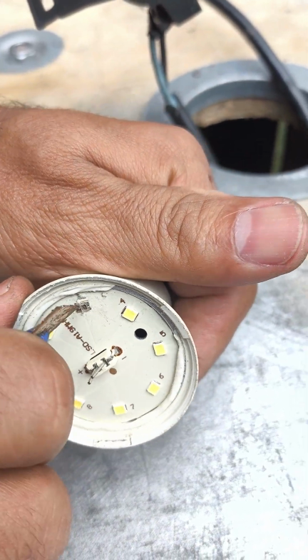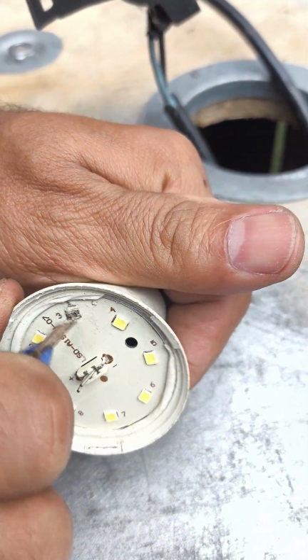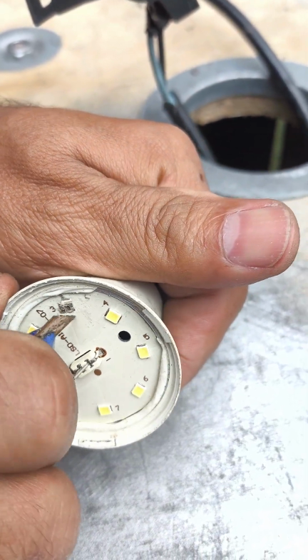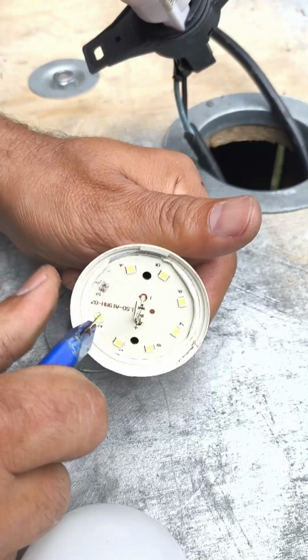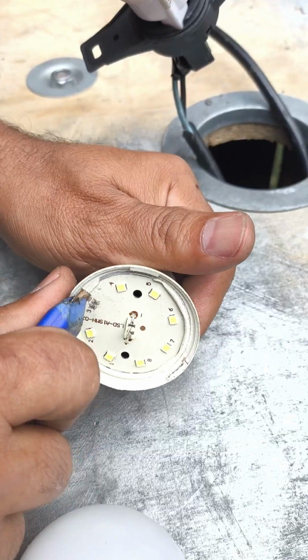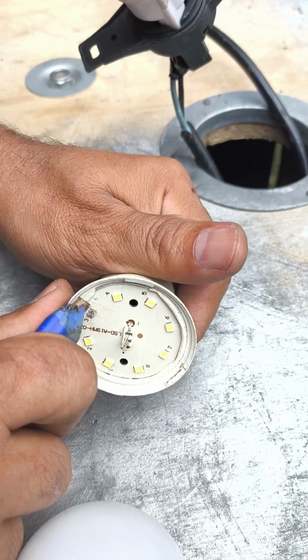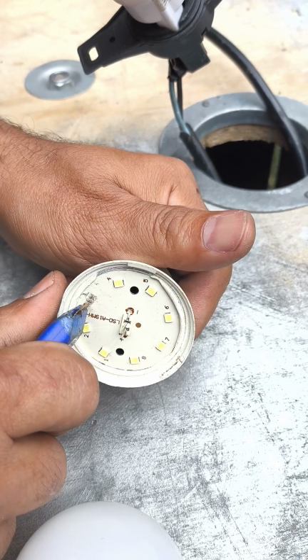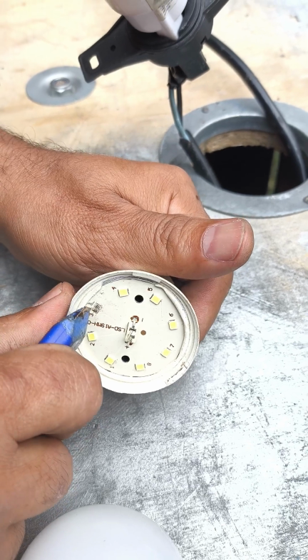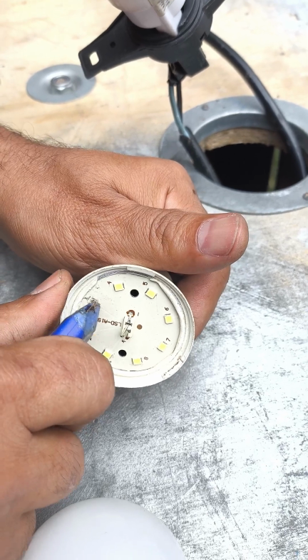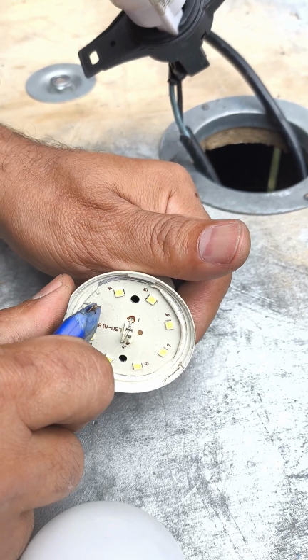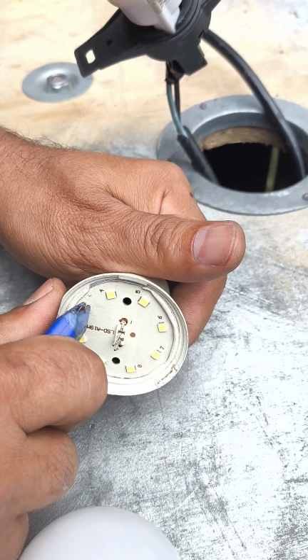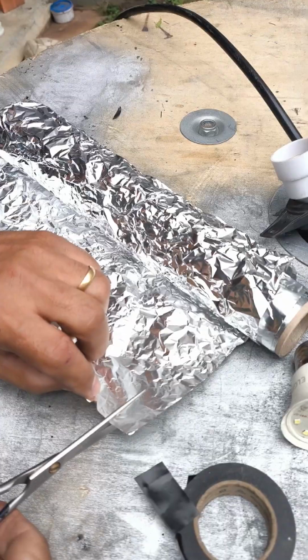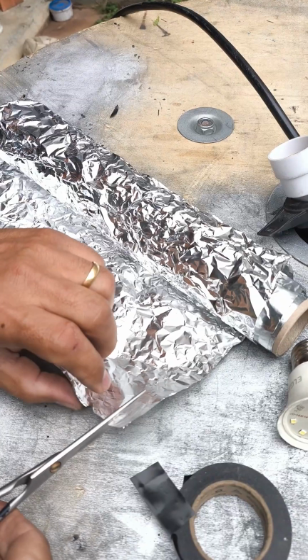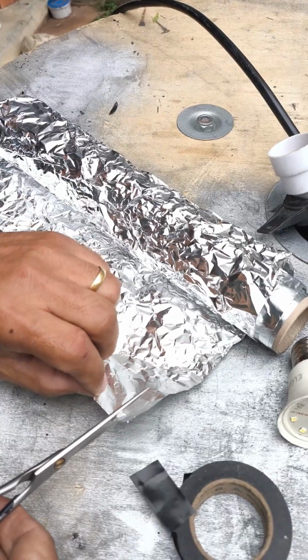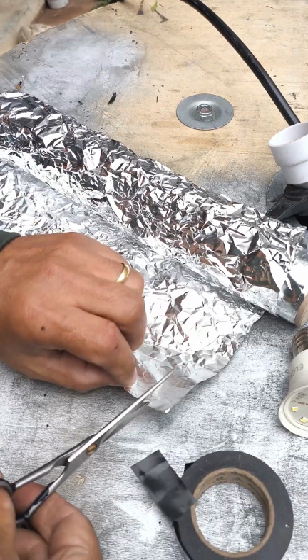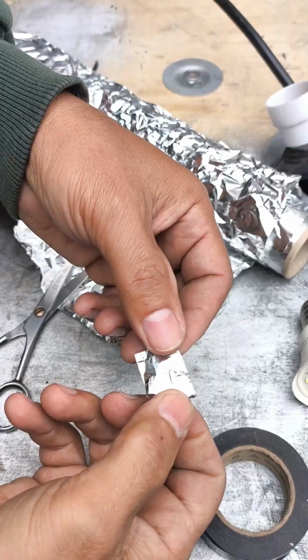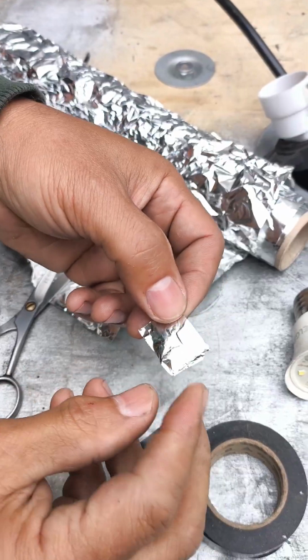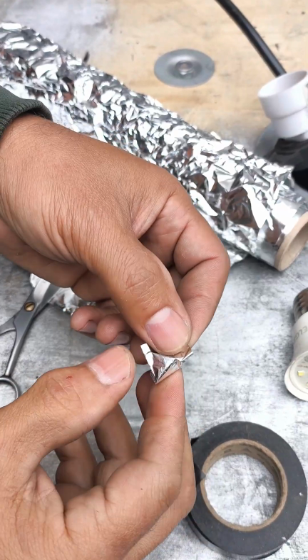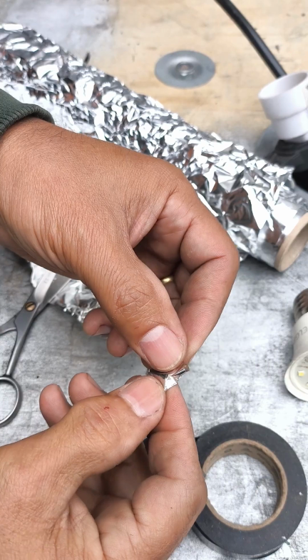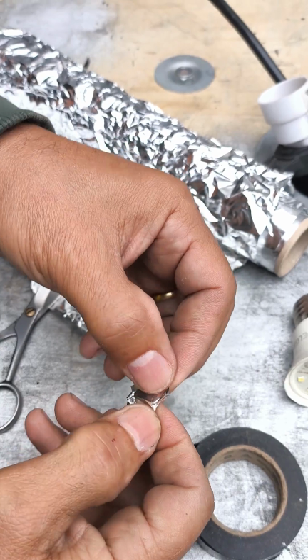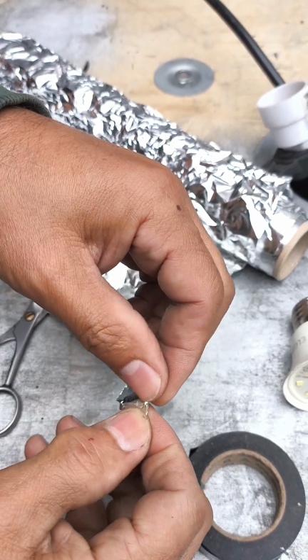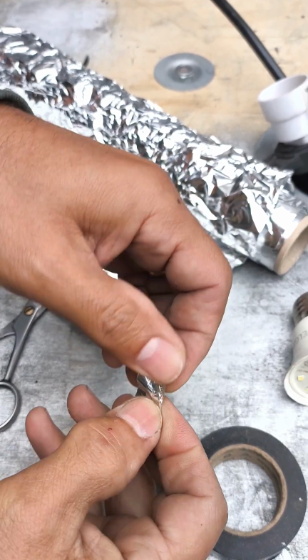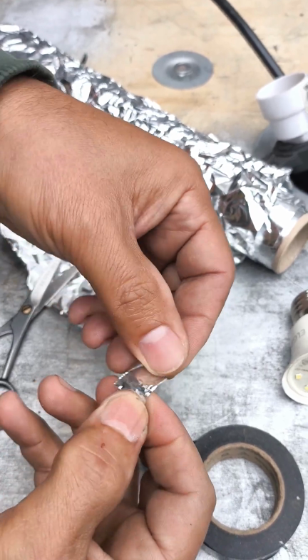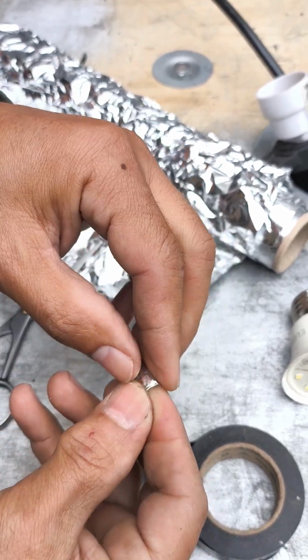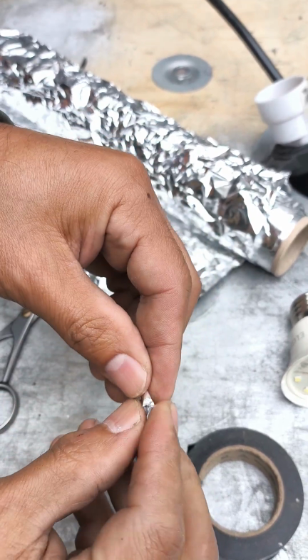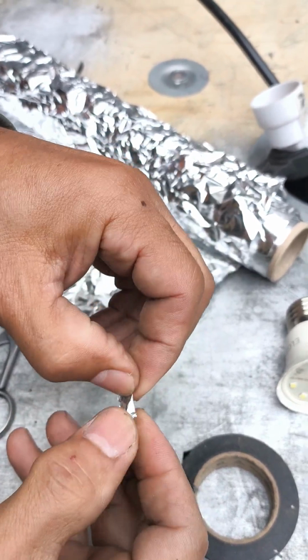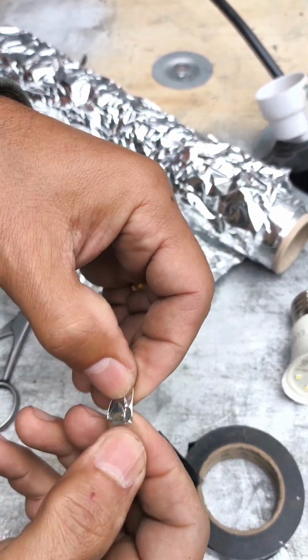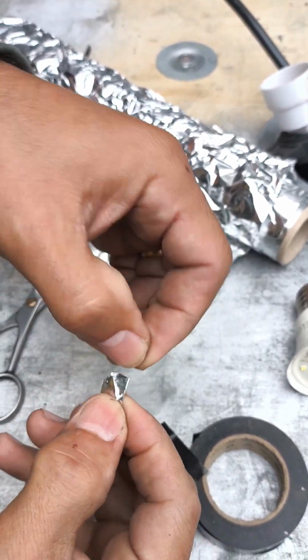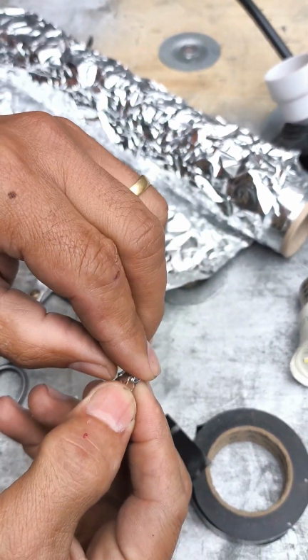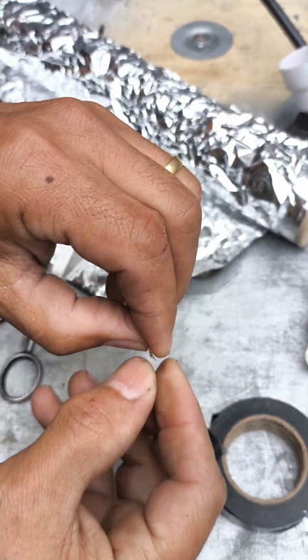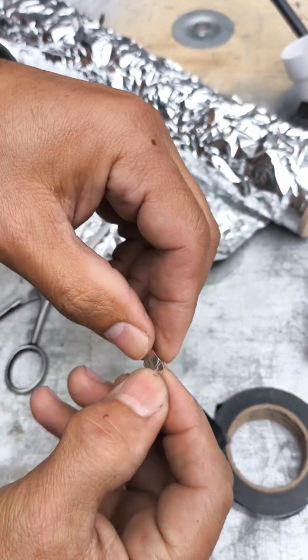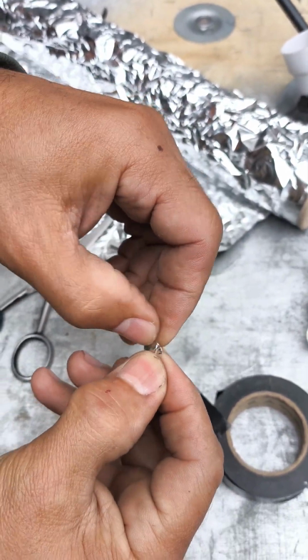Here comes the secret trick: take a small piece of aluminum foil and fold it until it becomes tiny and firm. This little piece will act as a bridge to close the circuit exactly where the burnt LED was.